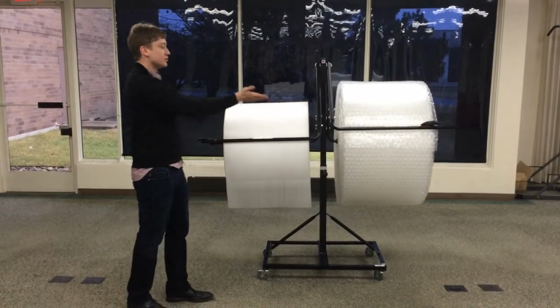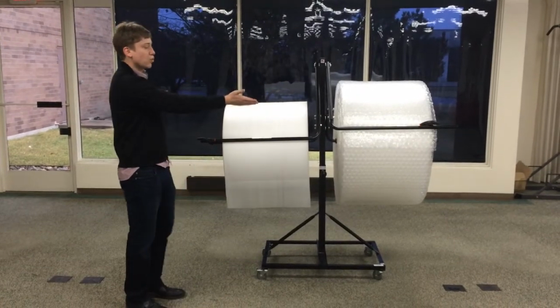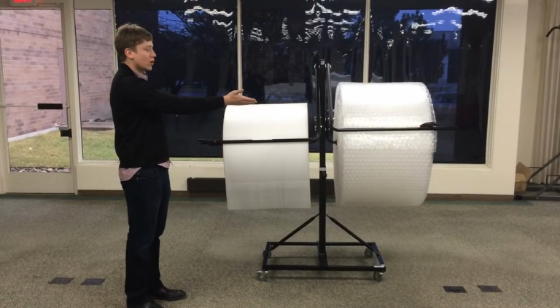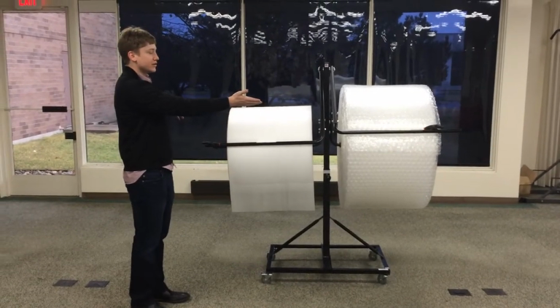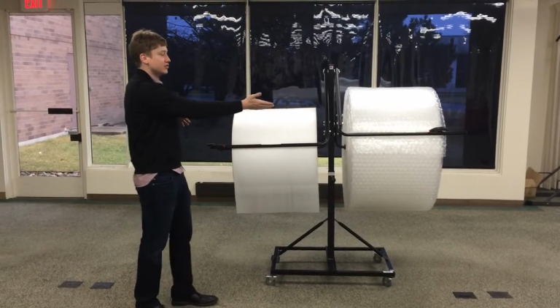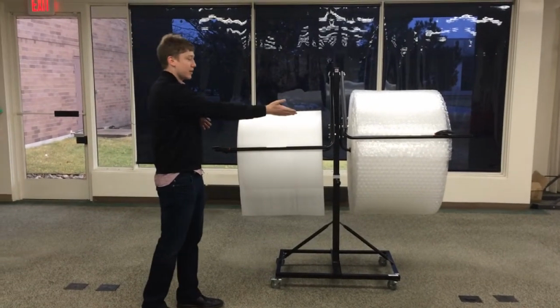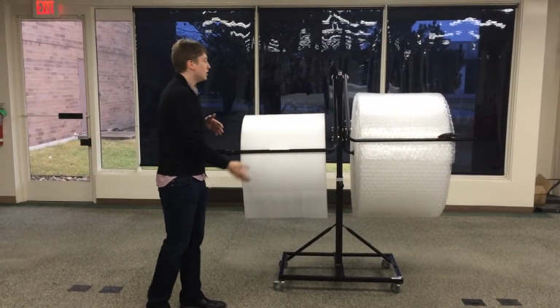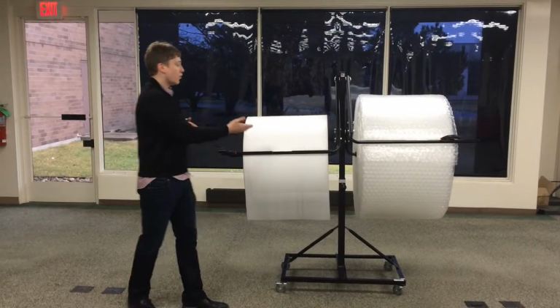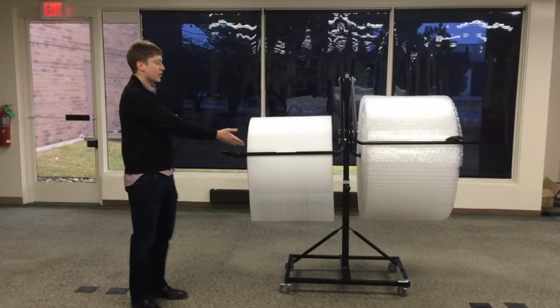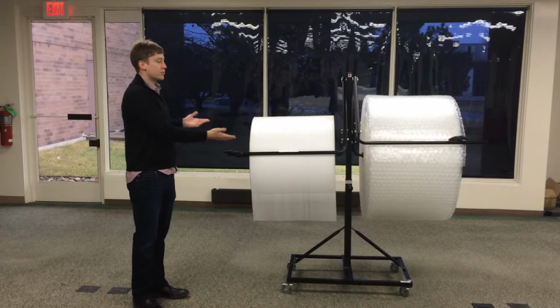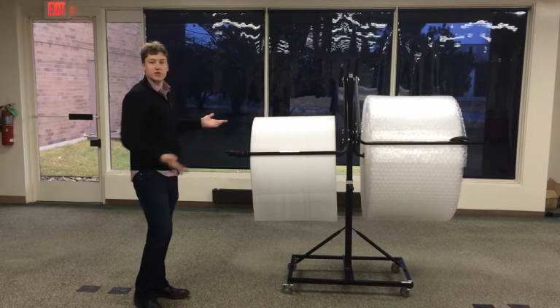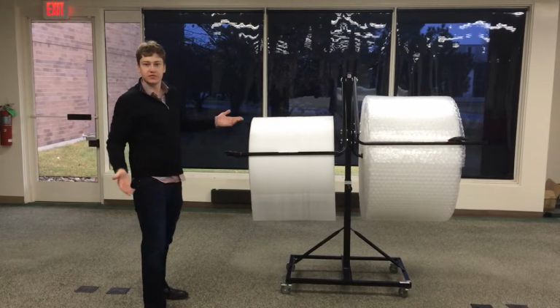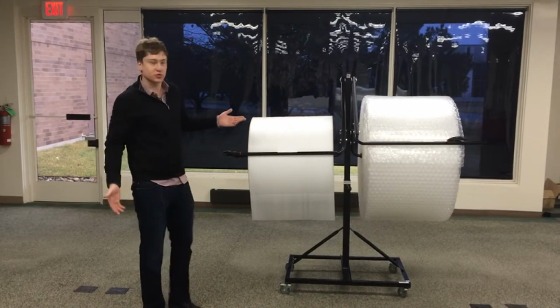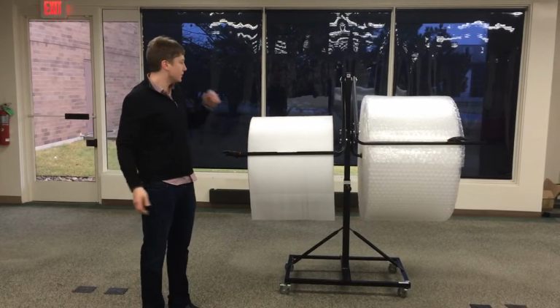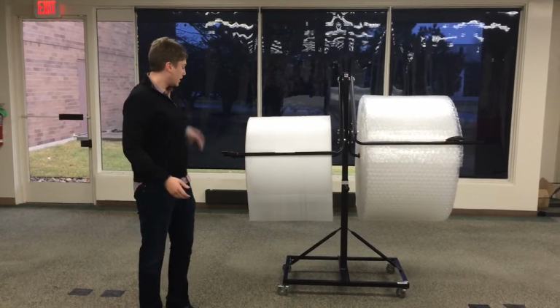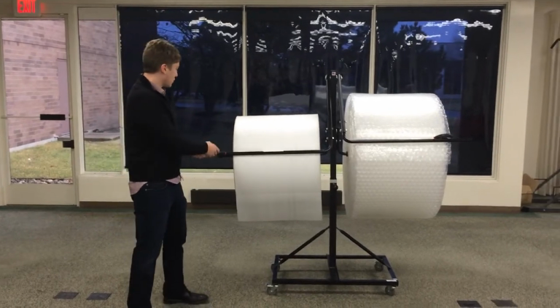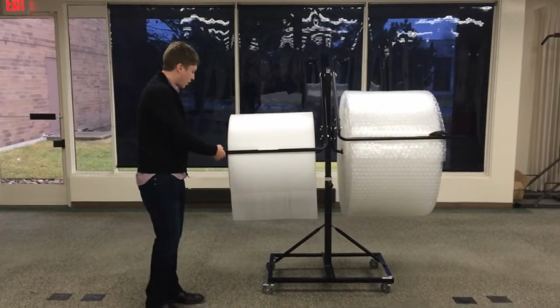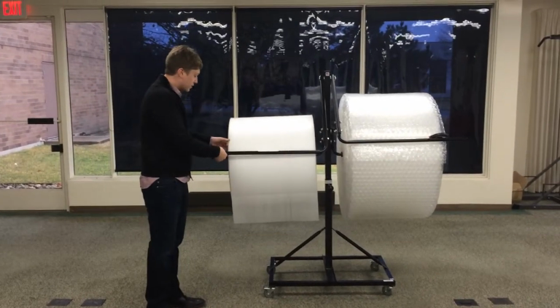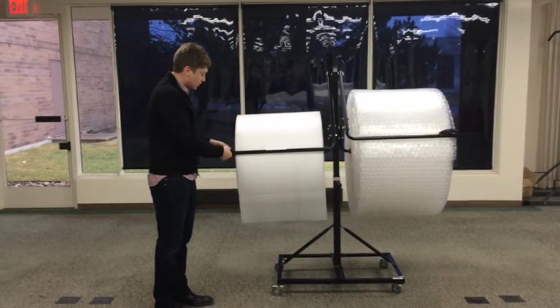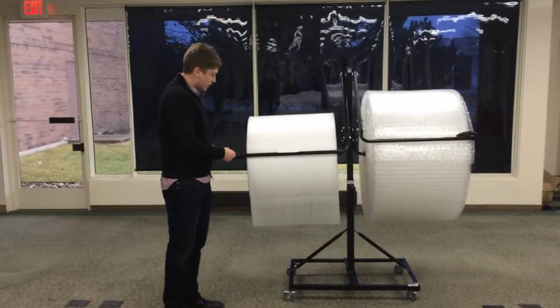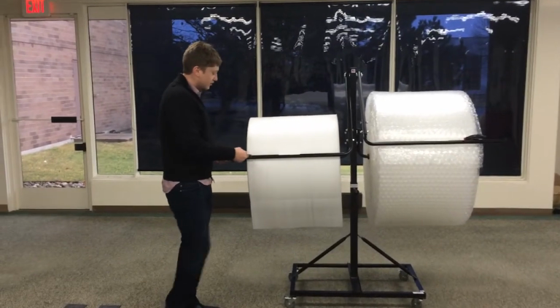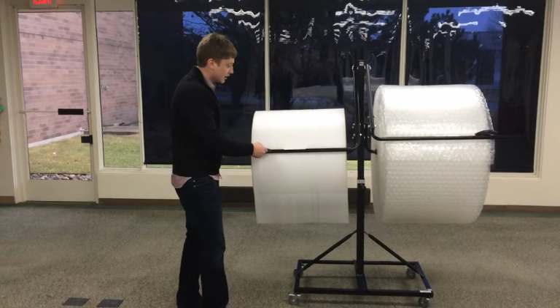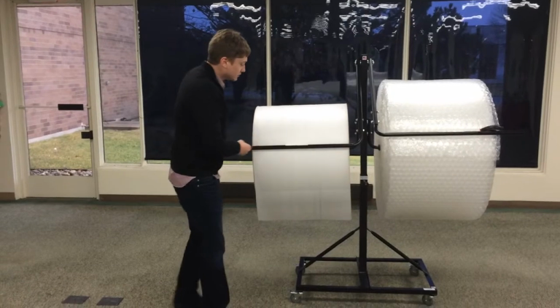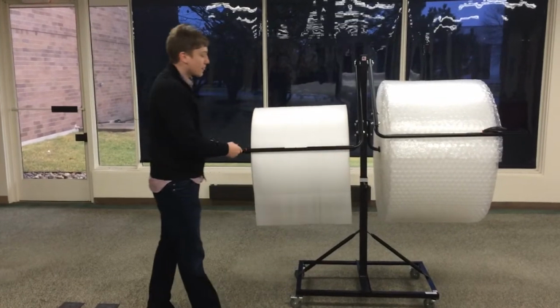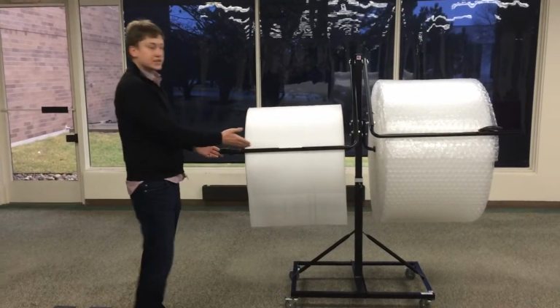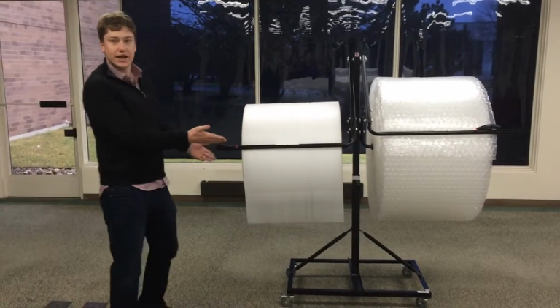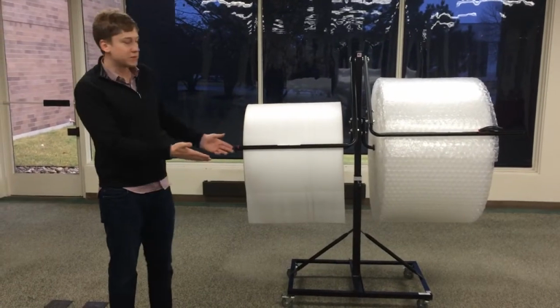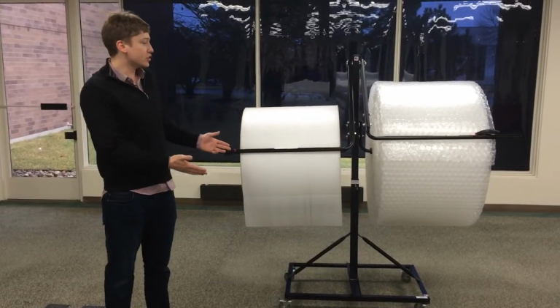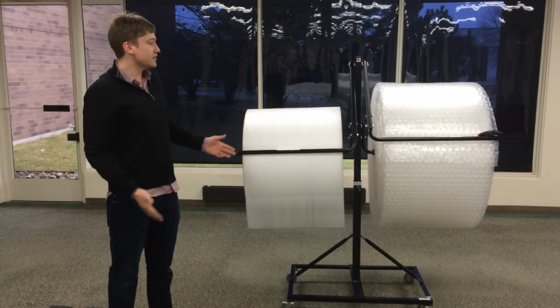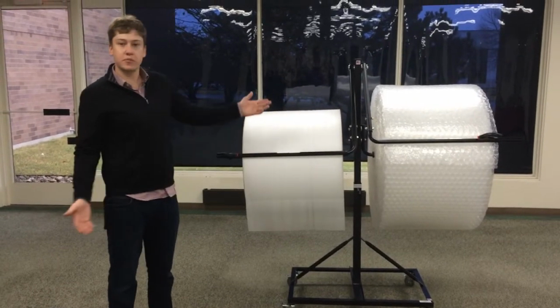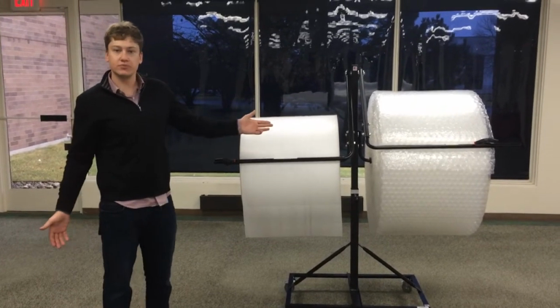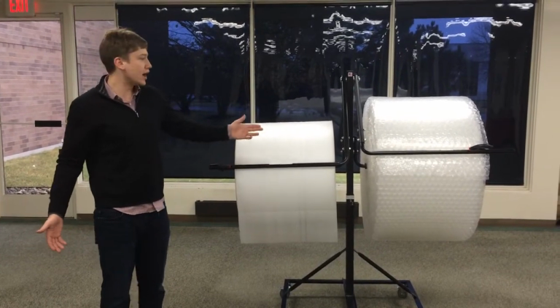You could use one of one material, as you see here — bubble — one of foam, or perhaps one of polyfilm as well. All of them come equipped with a slide cutter here, or a tear tag, depending on your preference if you have a perforated roll or not.